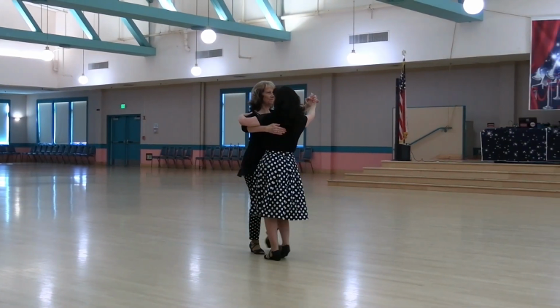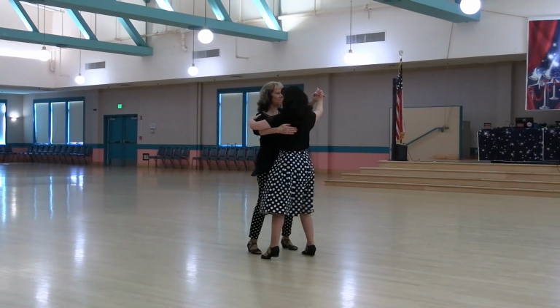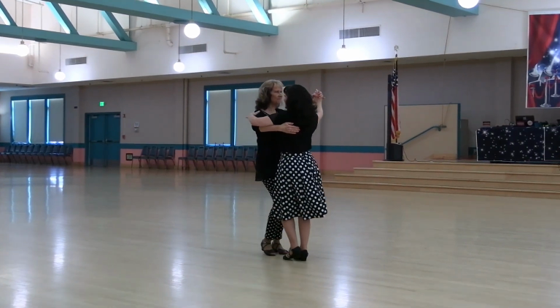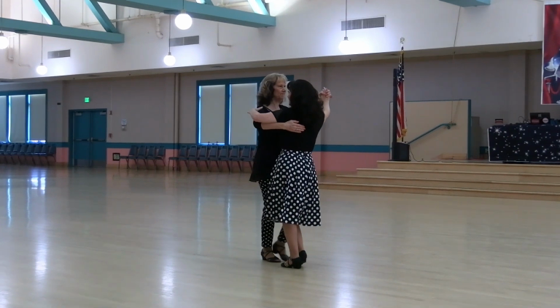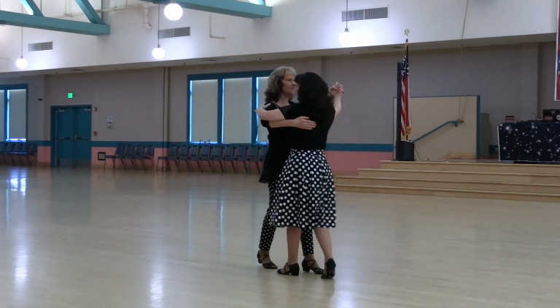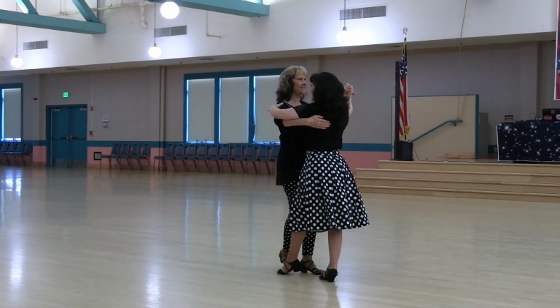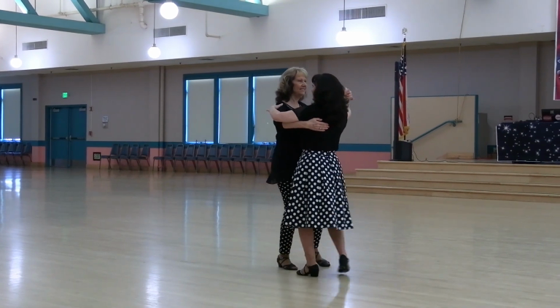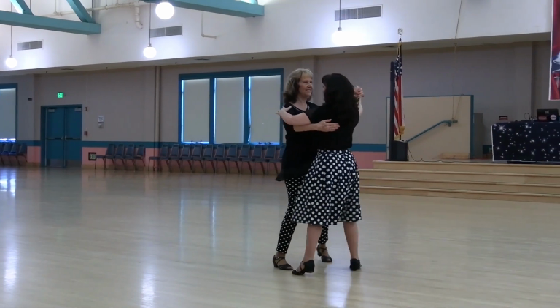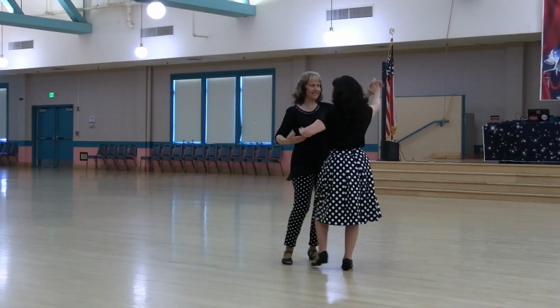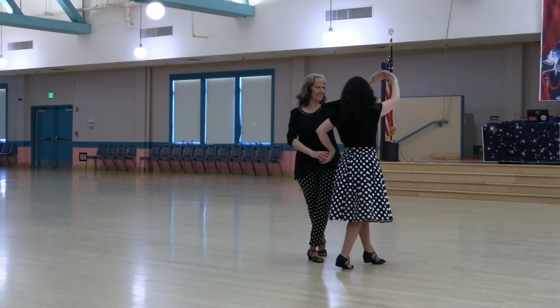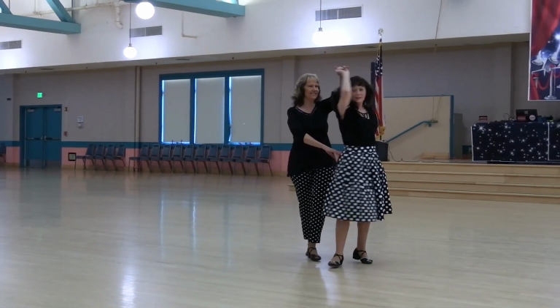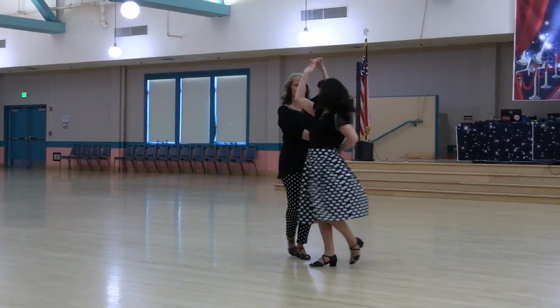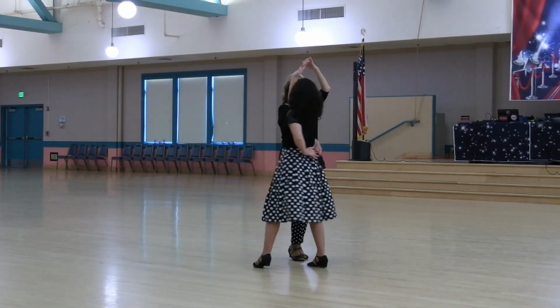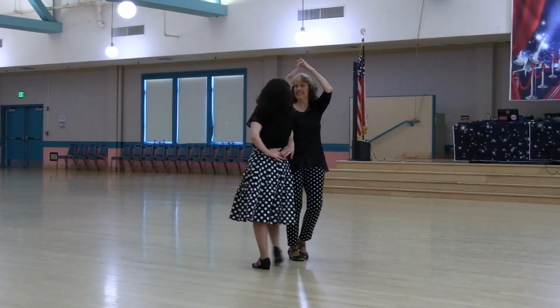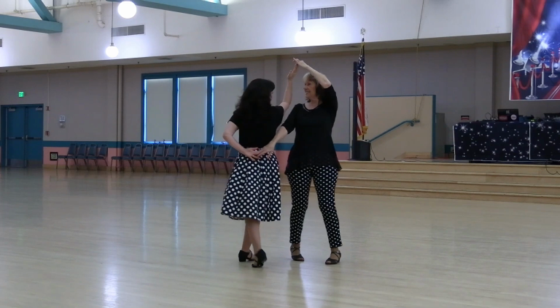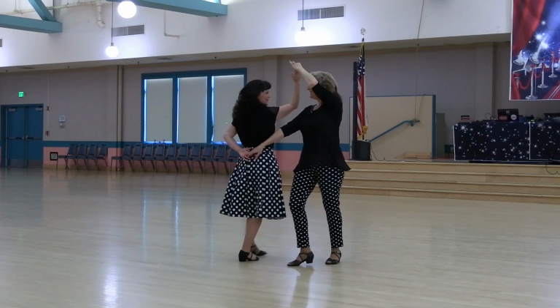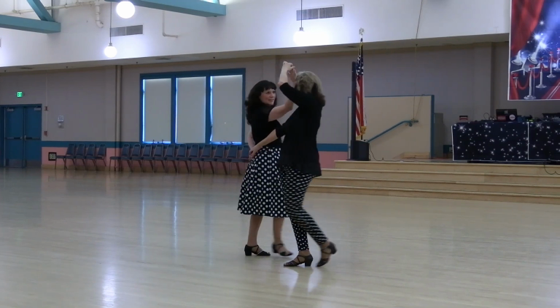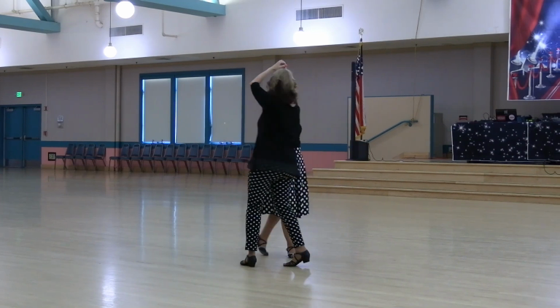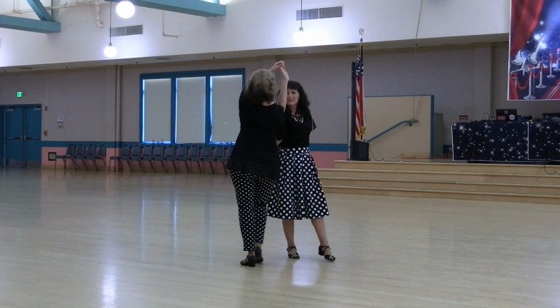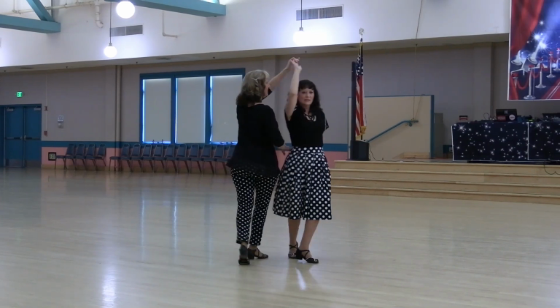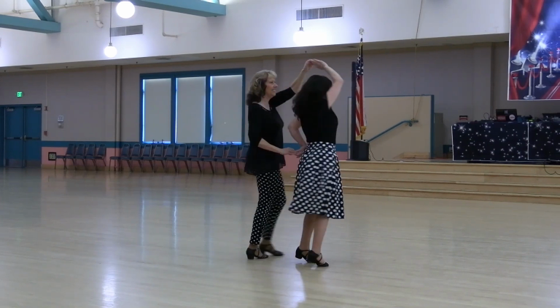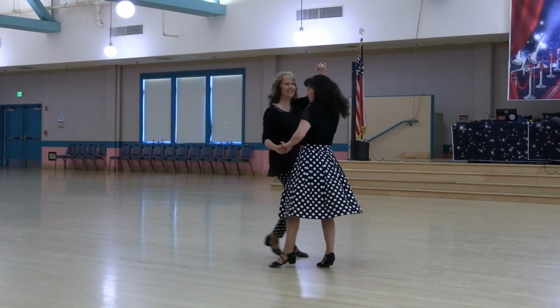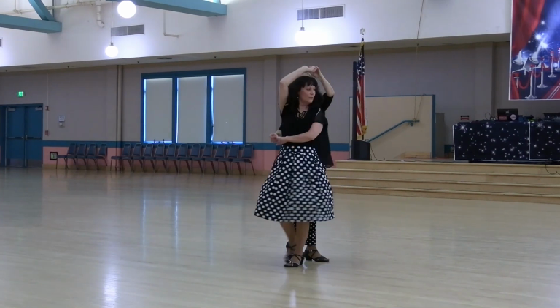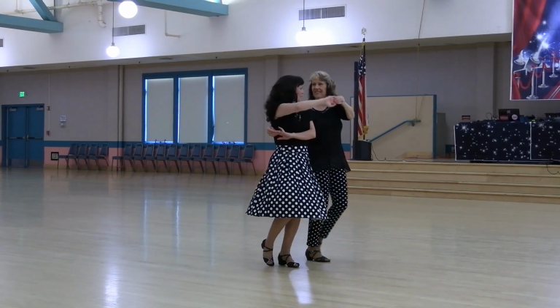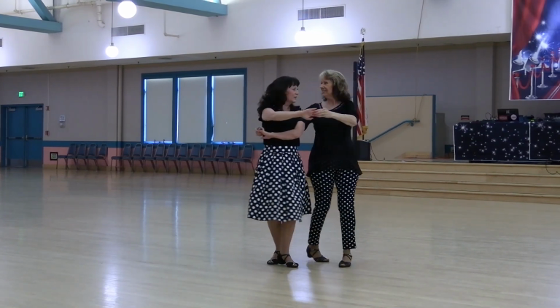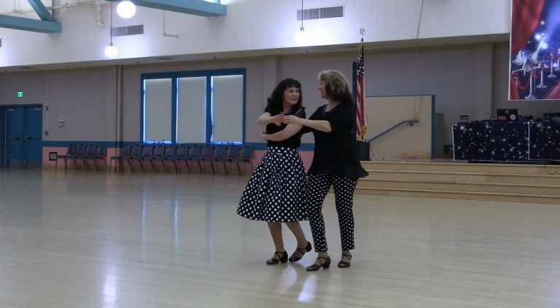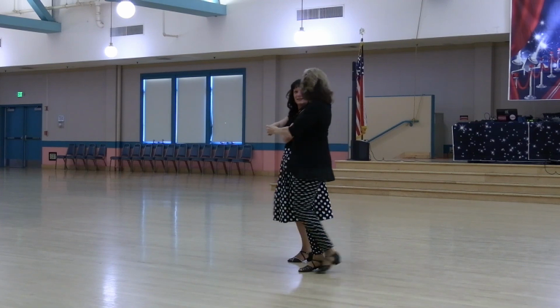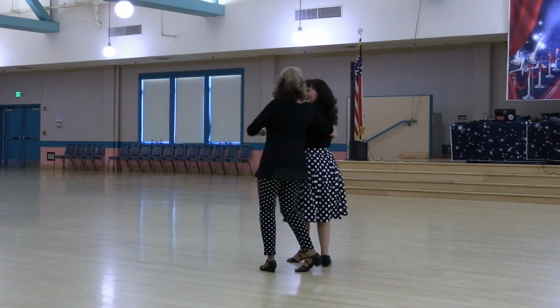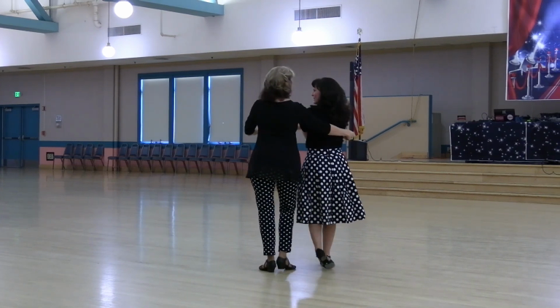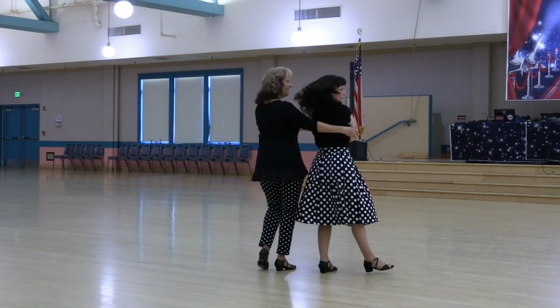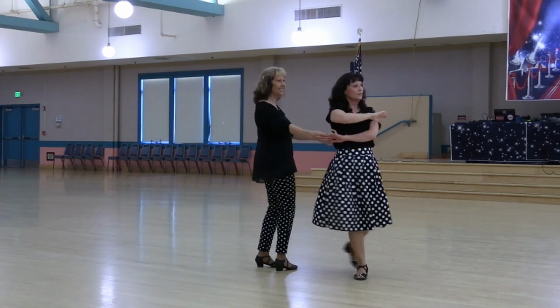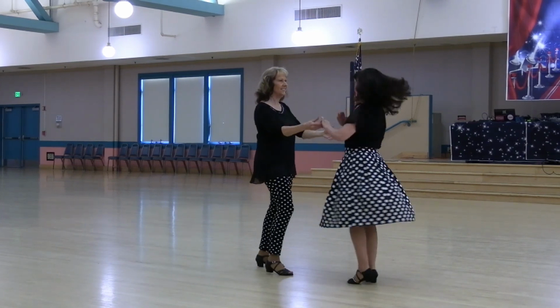Half a basic. Twirl to ladies — tomorrow wheel to face the center. Wrap to face the wall. Wheel to face the center. Unwrap, face wall. Cucaracha twice.